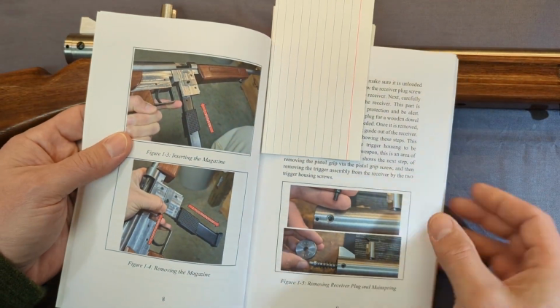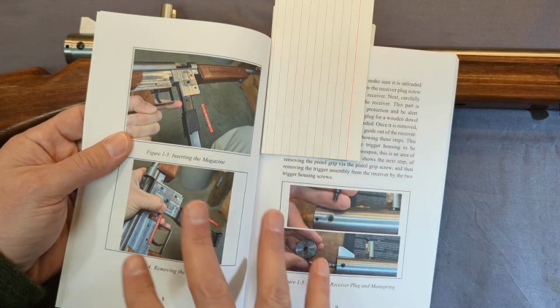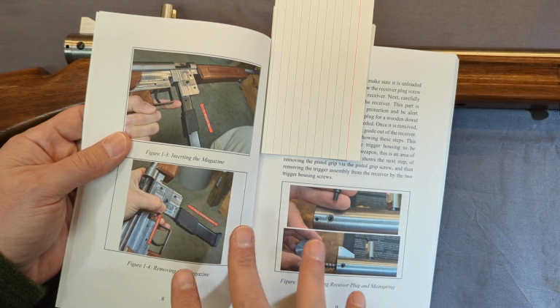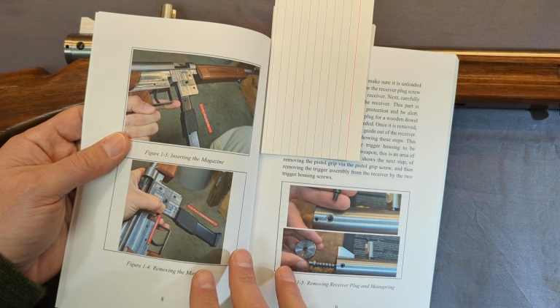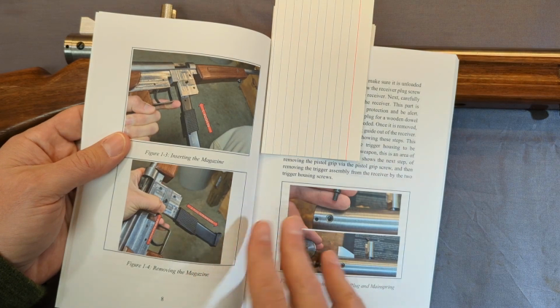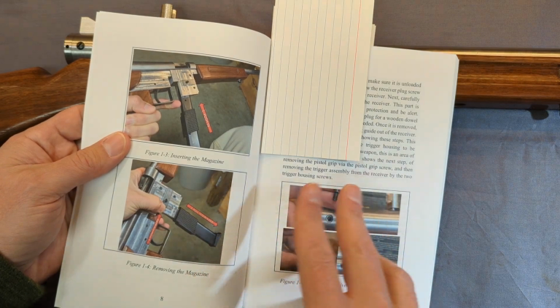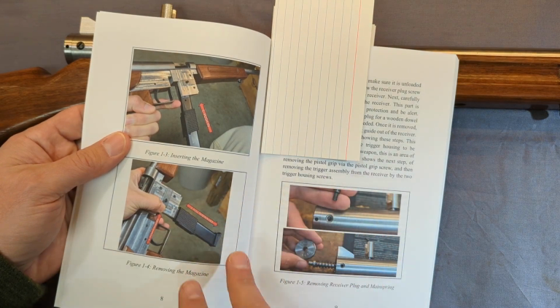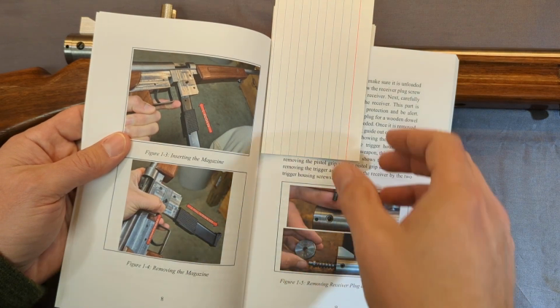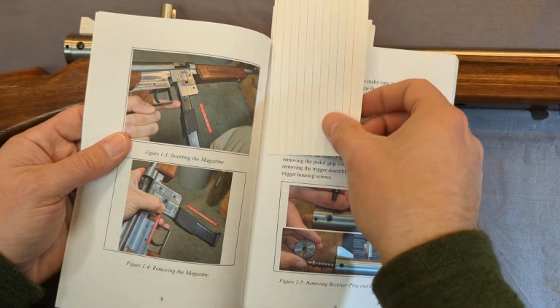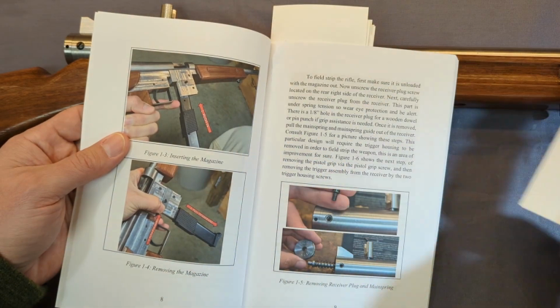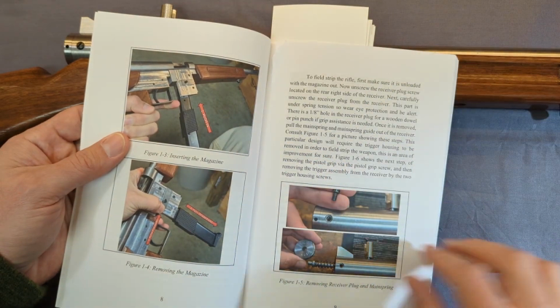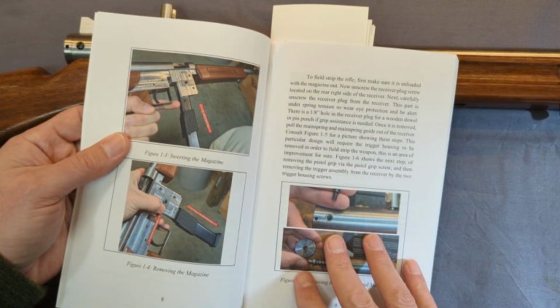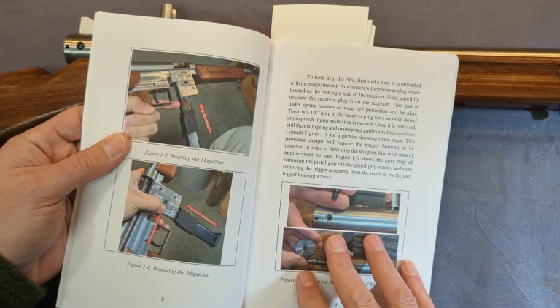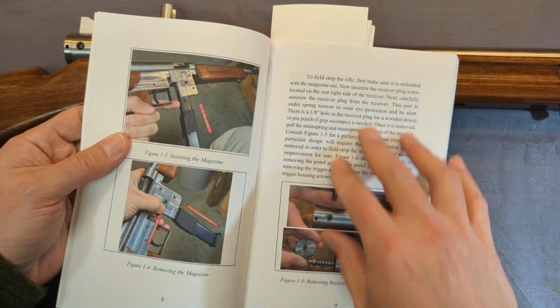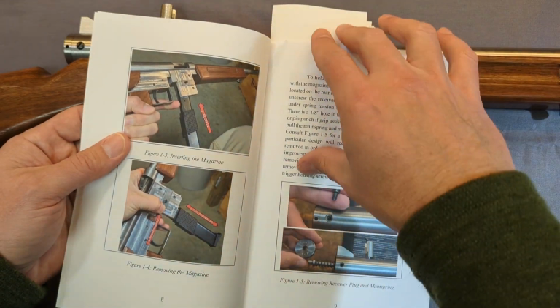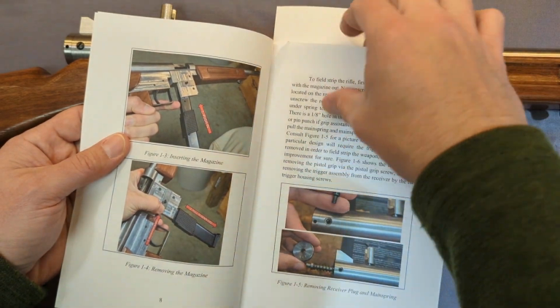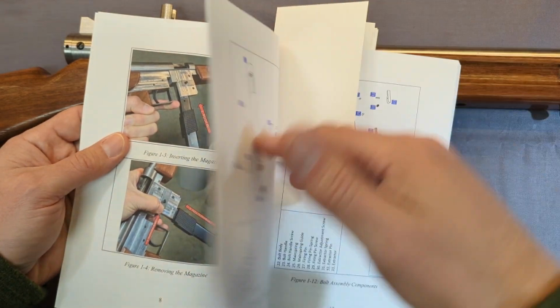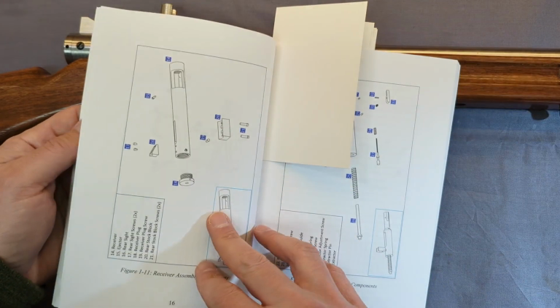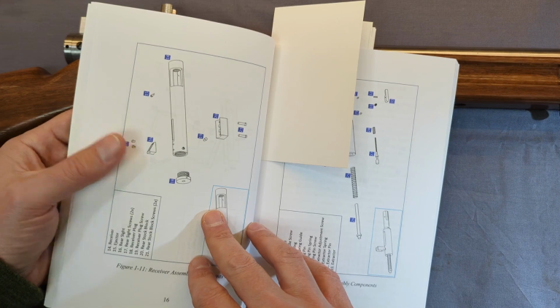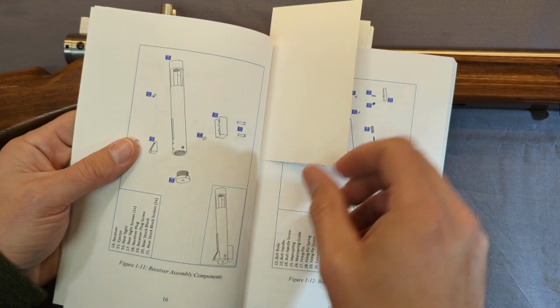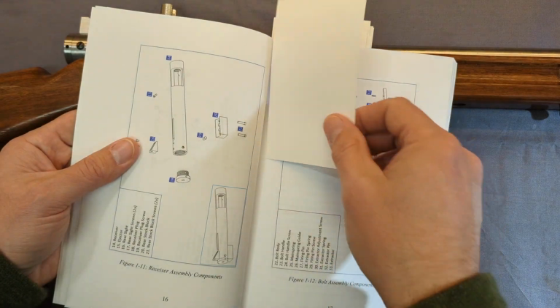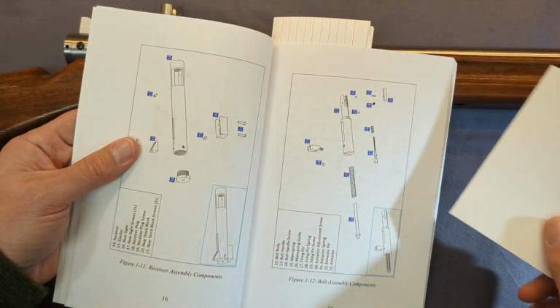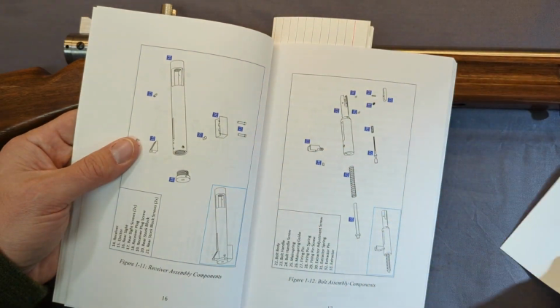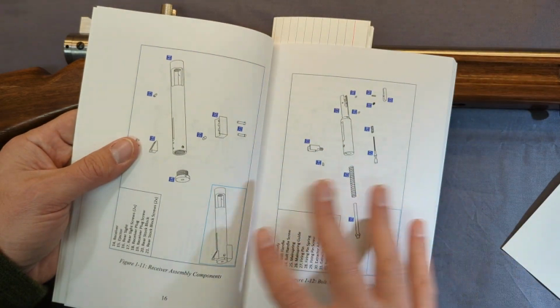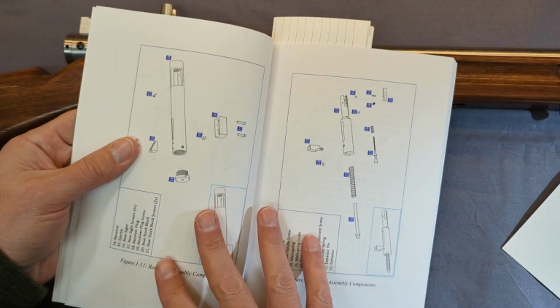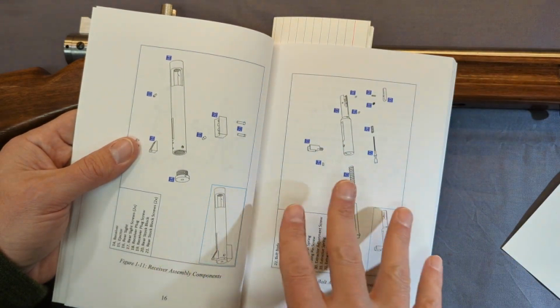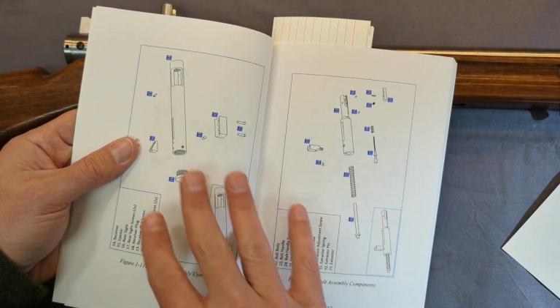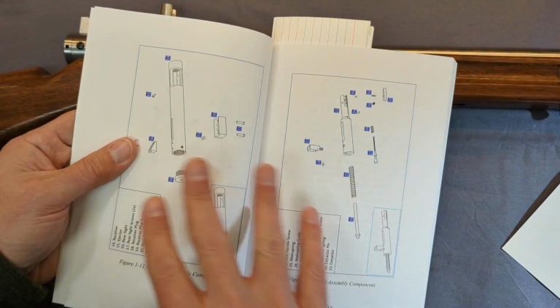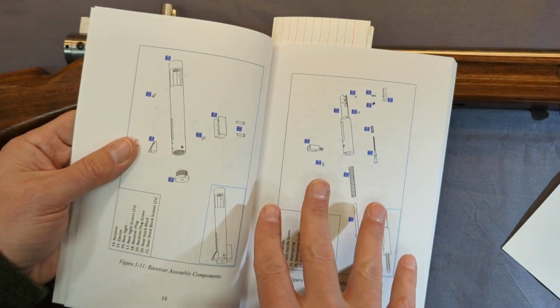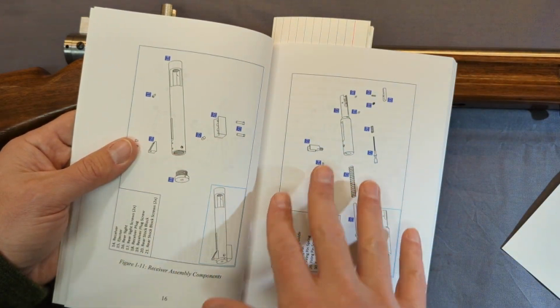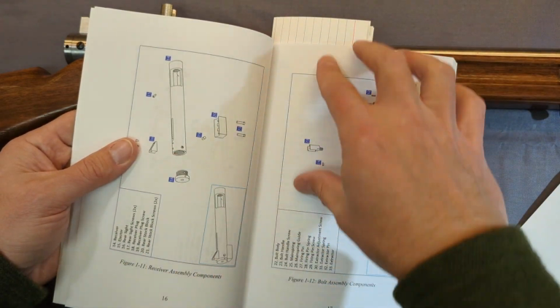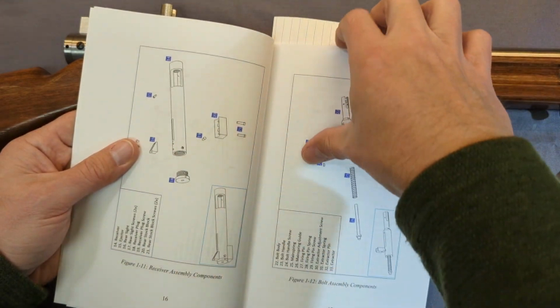There's a manual of arms at the beginning and steps on how to disassemble it. Of course, there are exploded views of all the major assemblies of the gun in here.